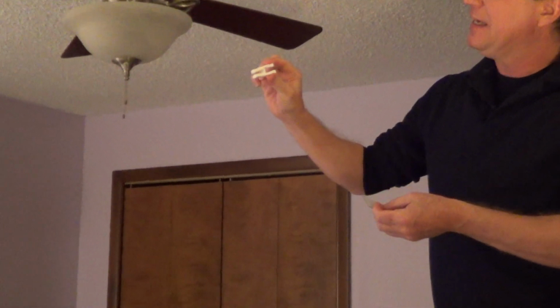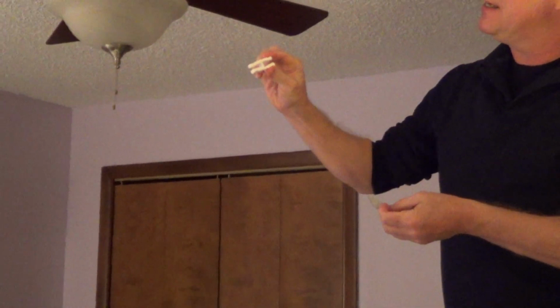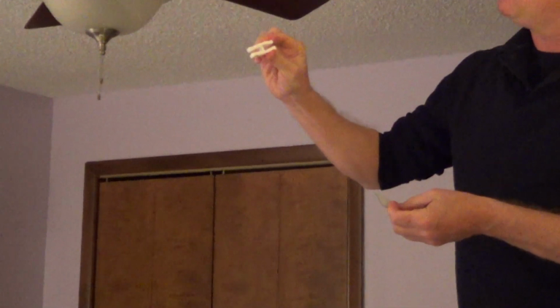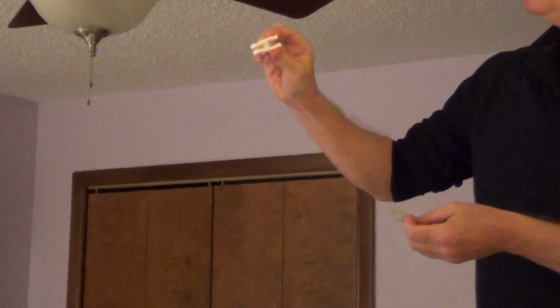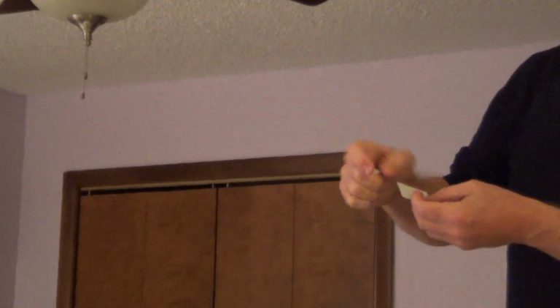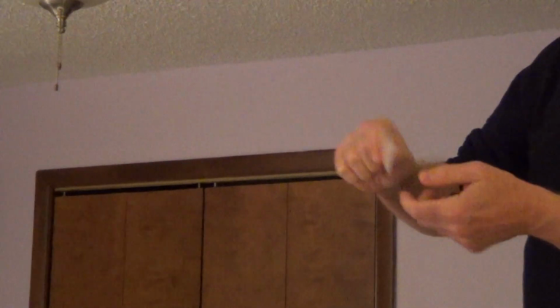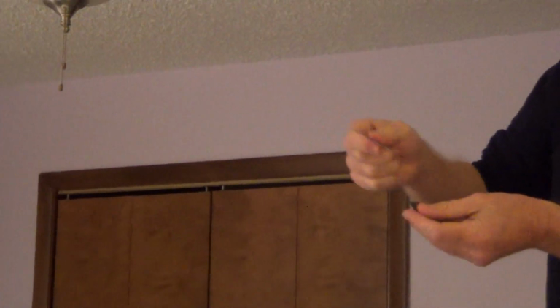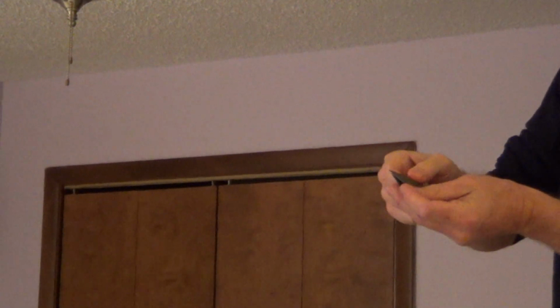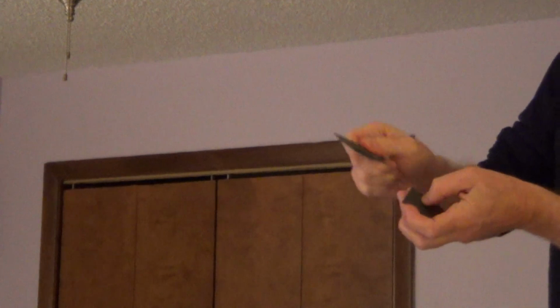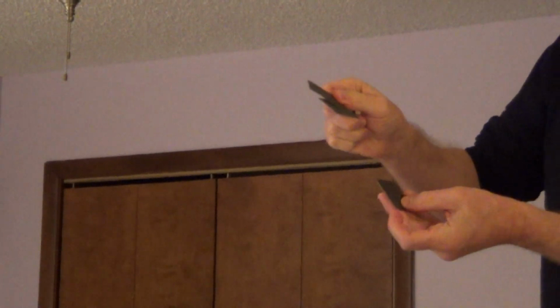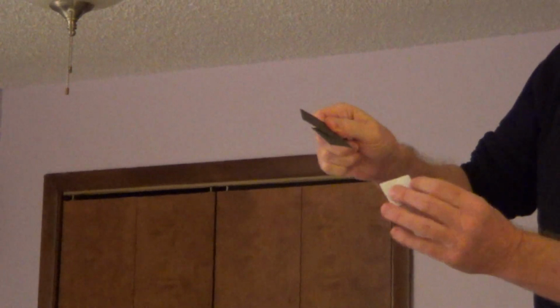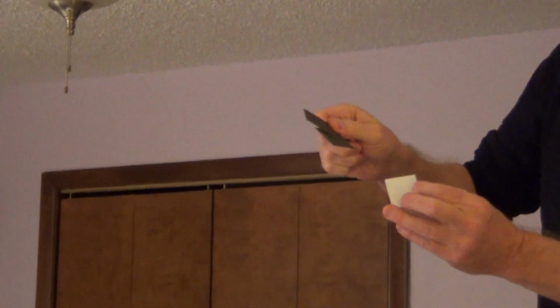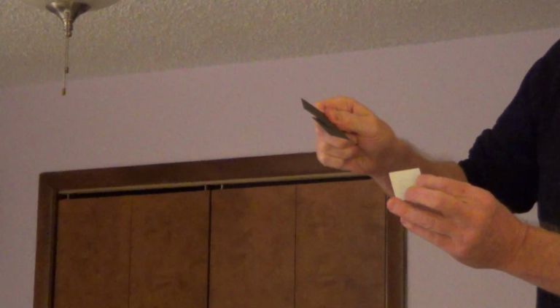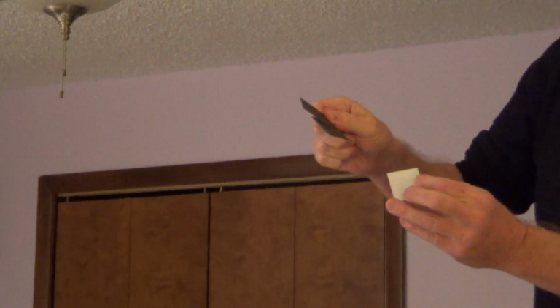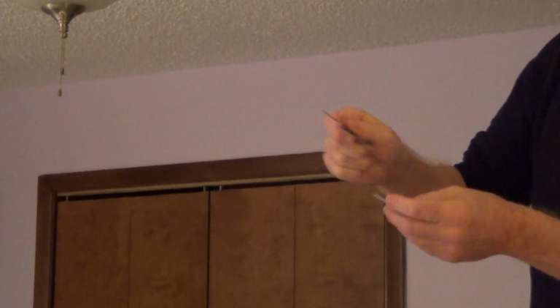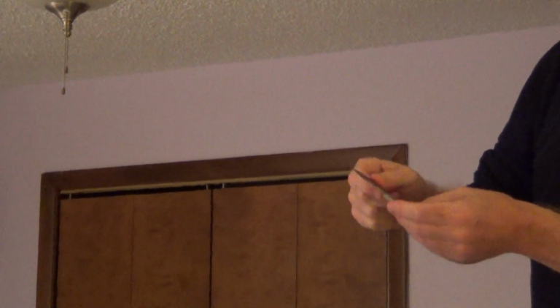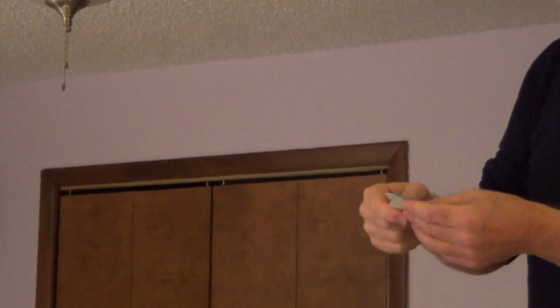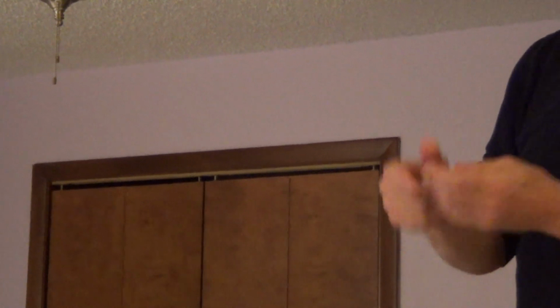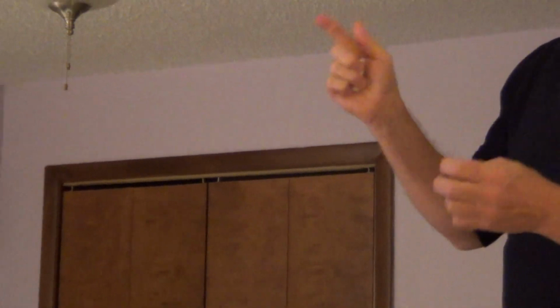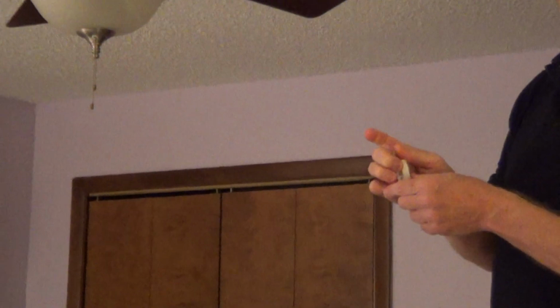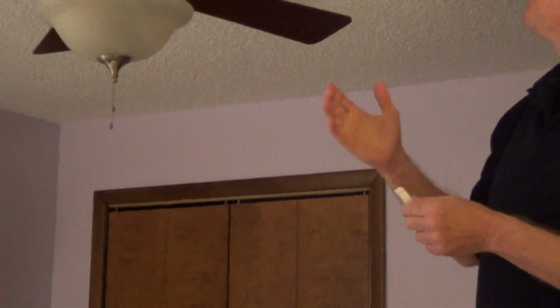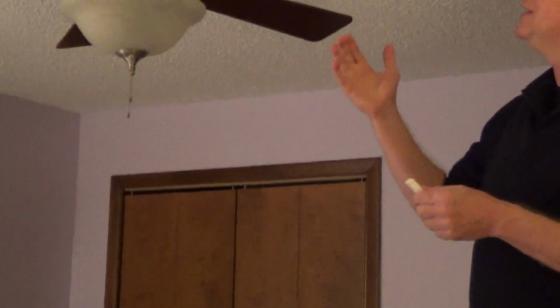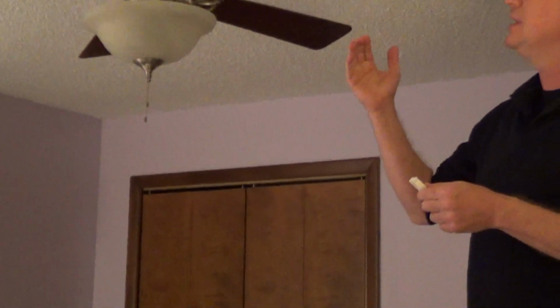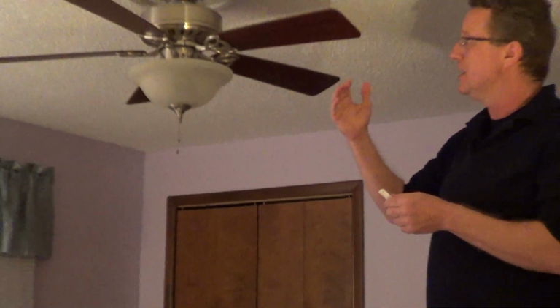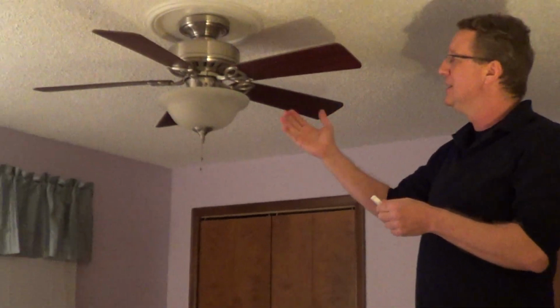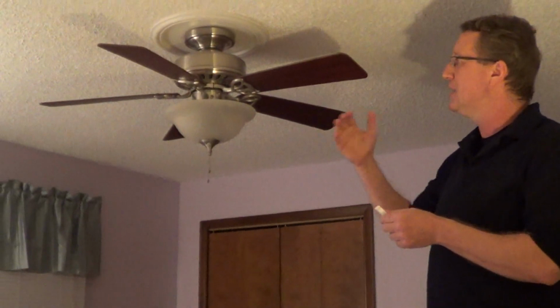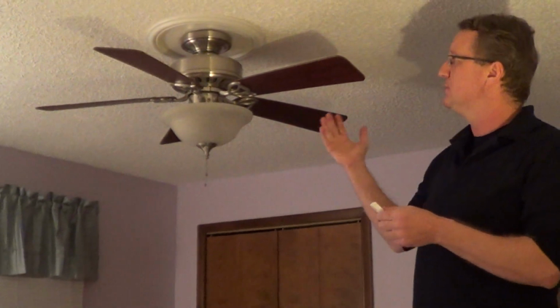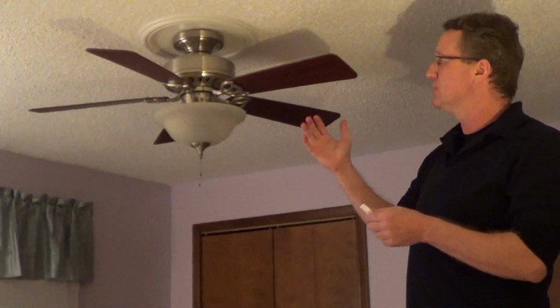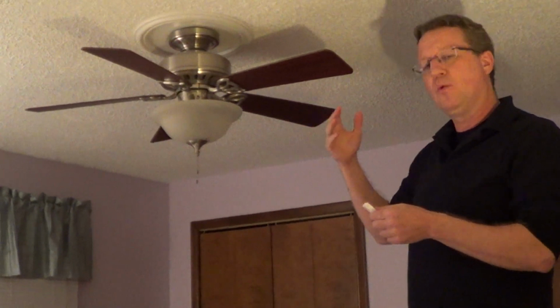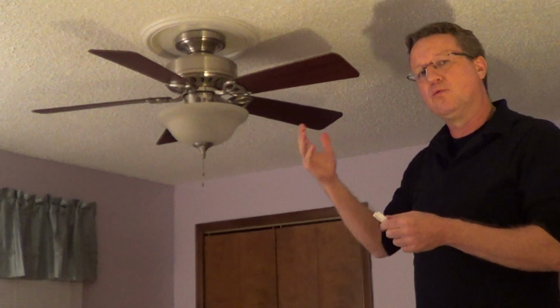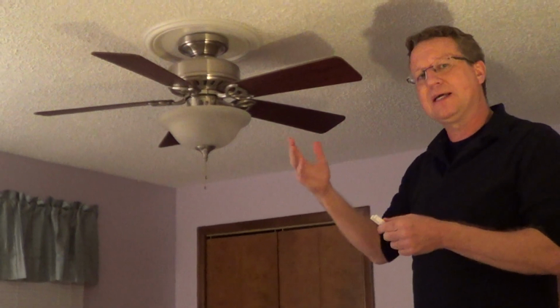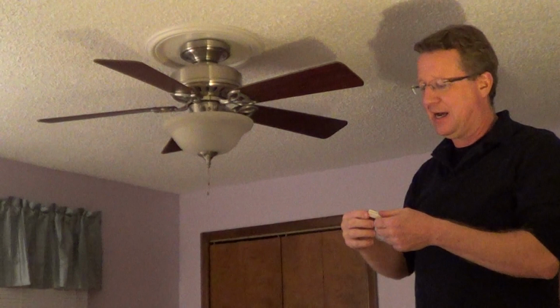It has a weighted clip and then it has an assortment of little weights that have self-adhesive backs on it. The way you check your fan is first you need to put it in a counterclockwise direction and you want to rotate it on high.